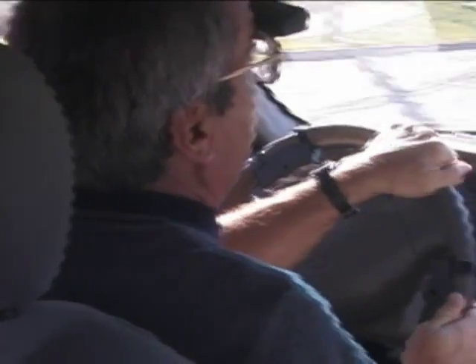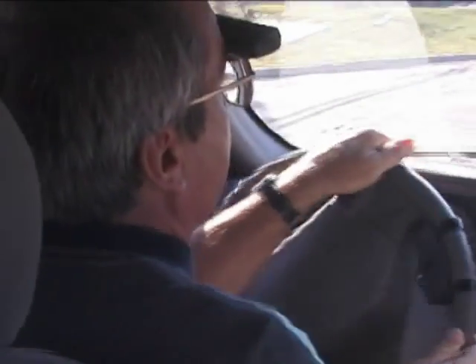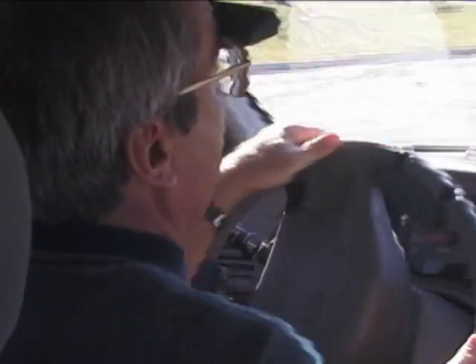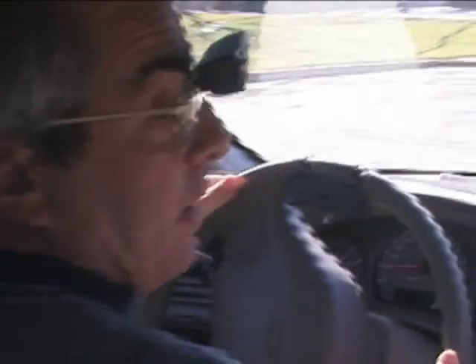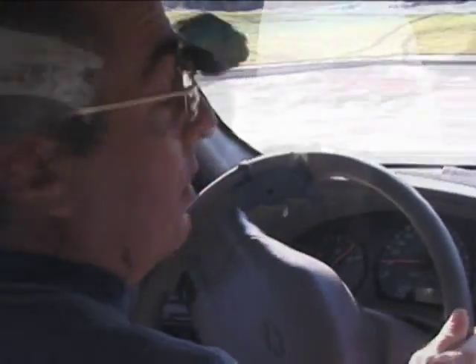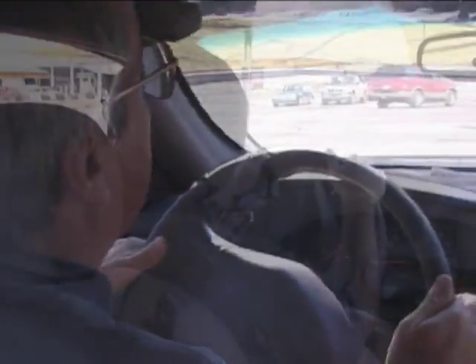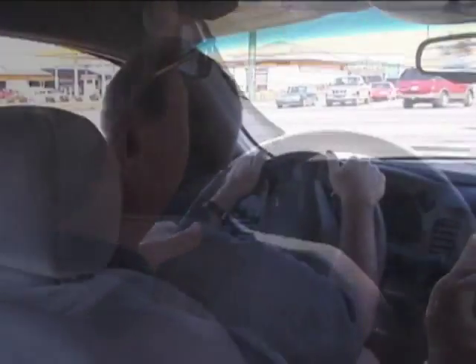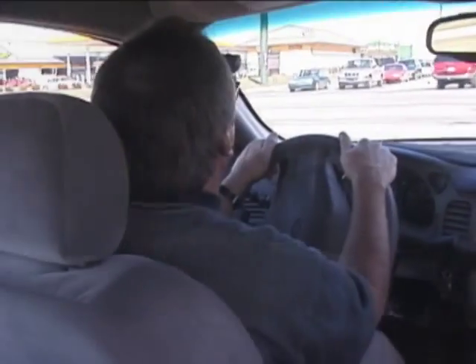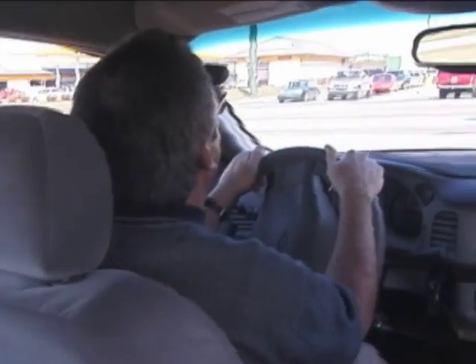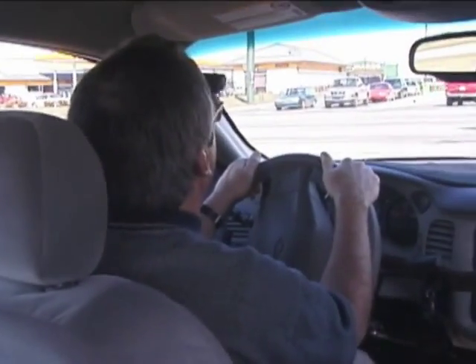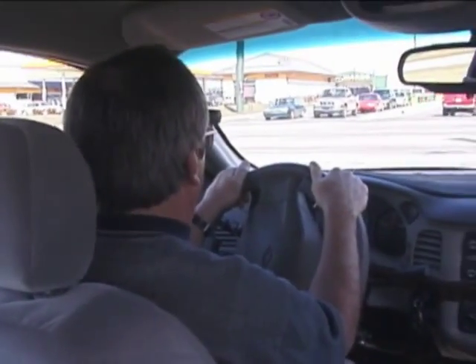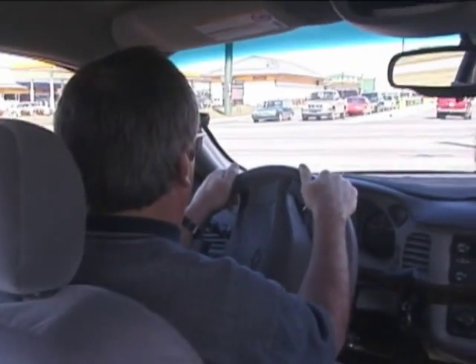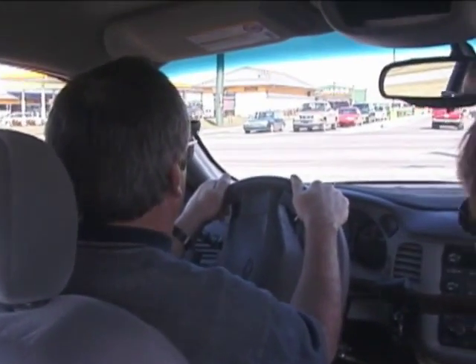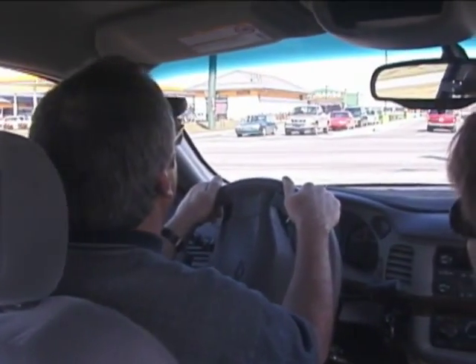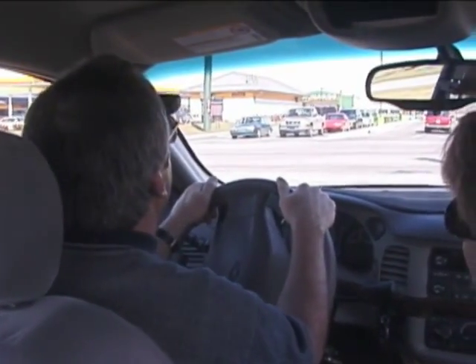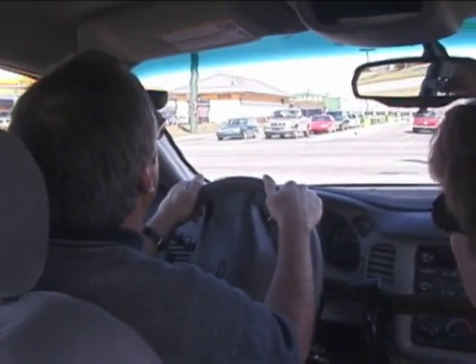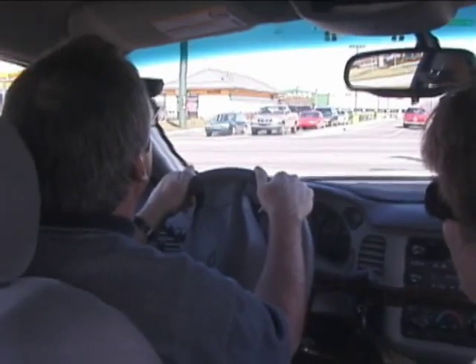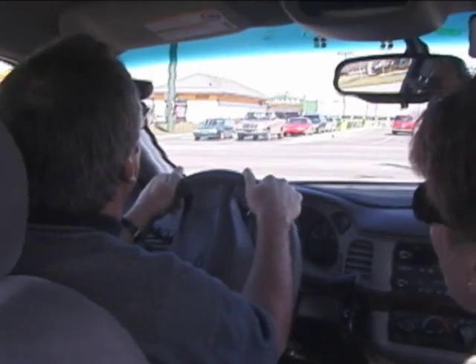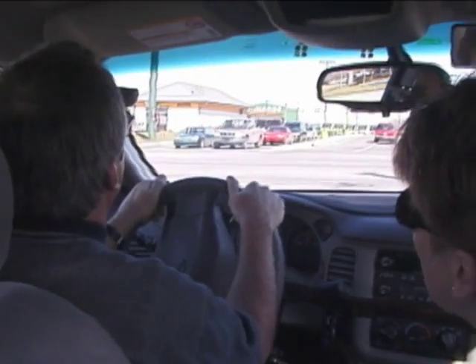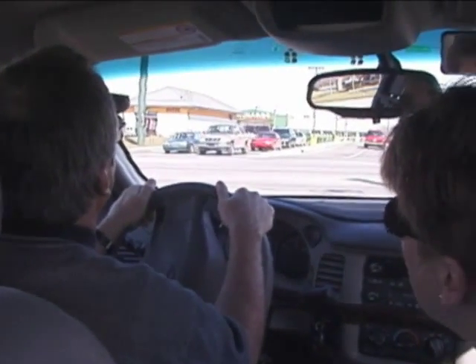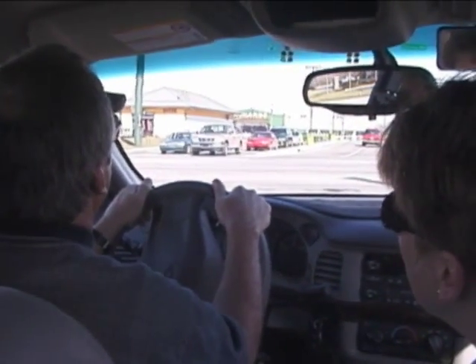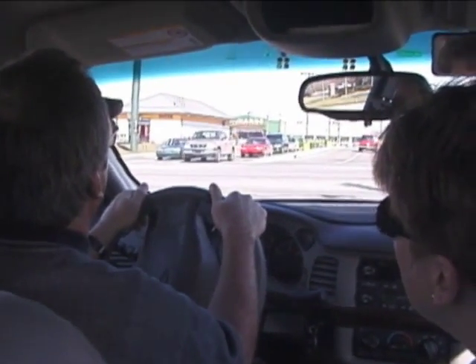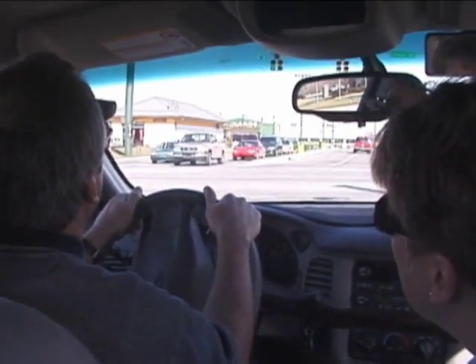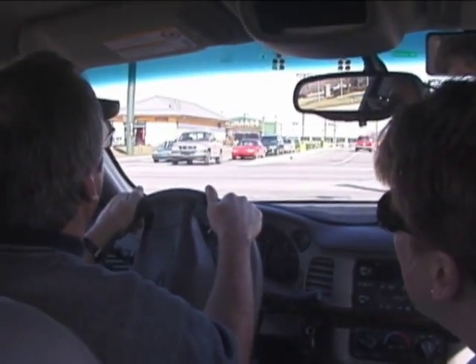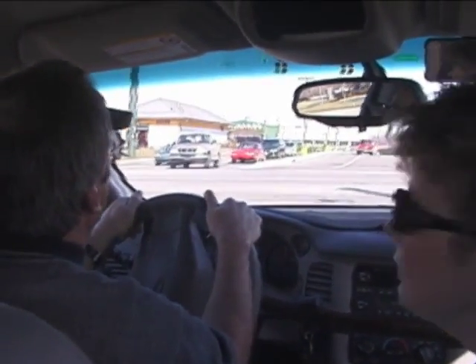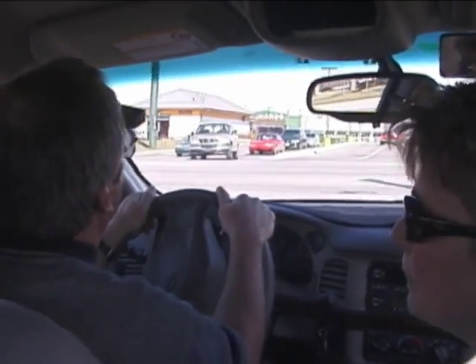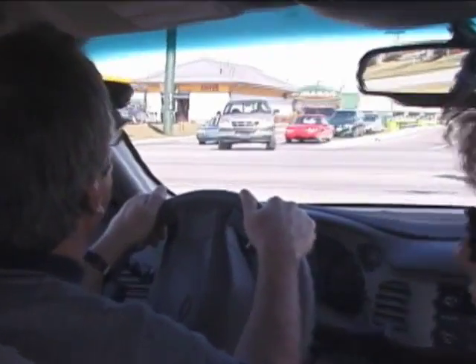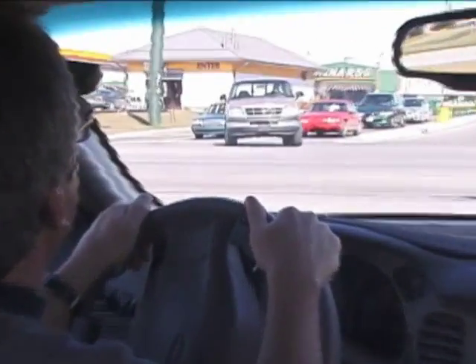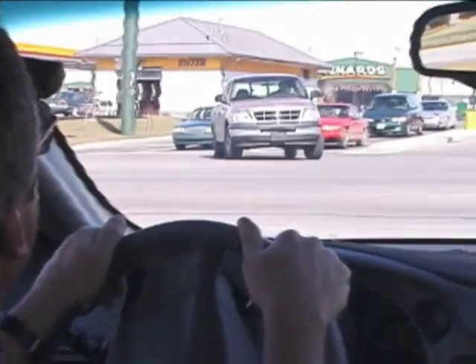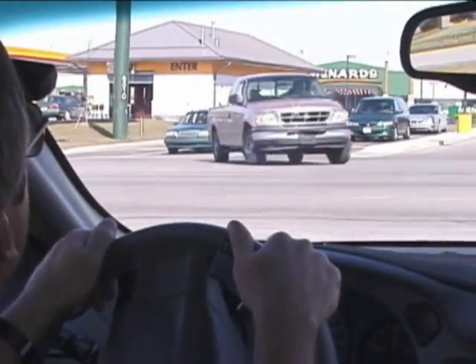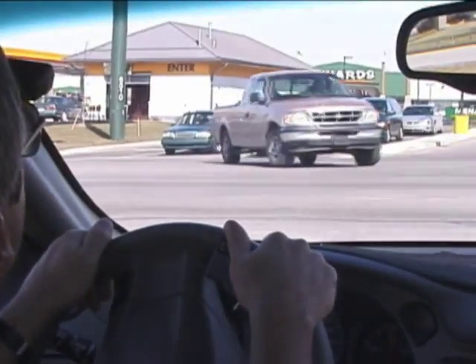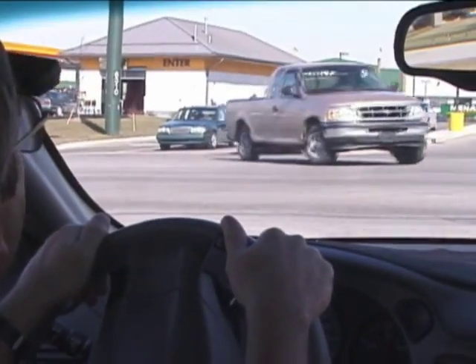We're going to turn left out onto the street. Do you think it's a good idea to turn on red at this point? No, because the oncoming traffic's turning left right now.